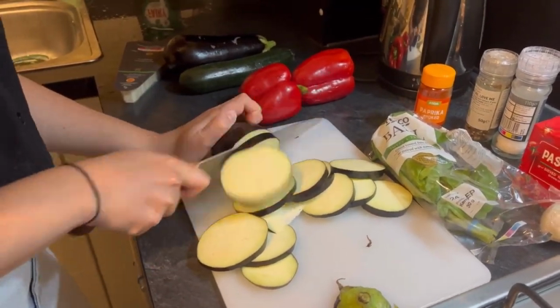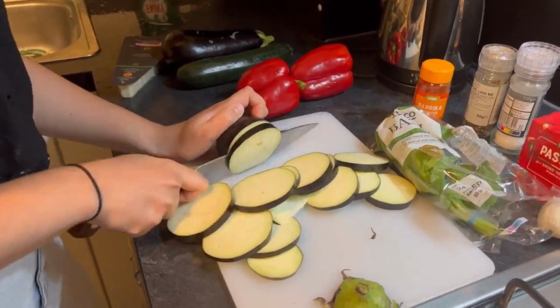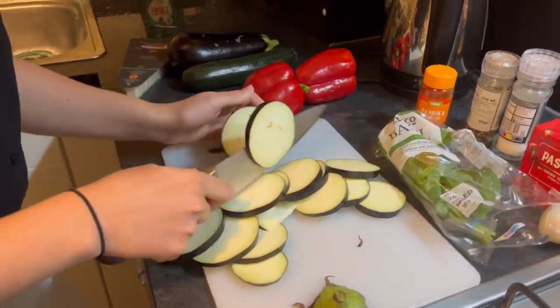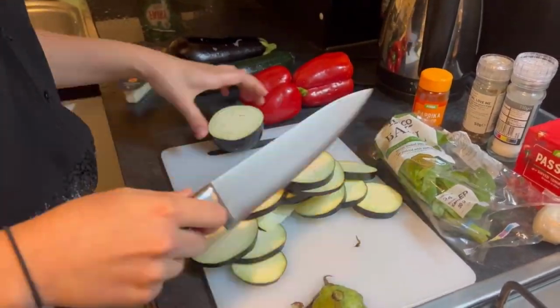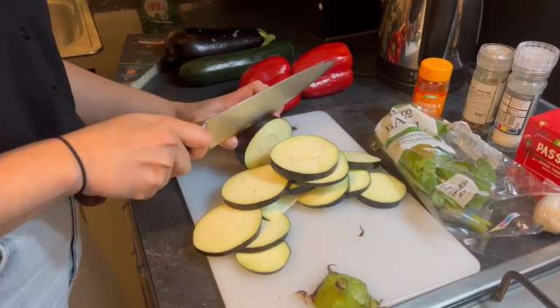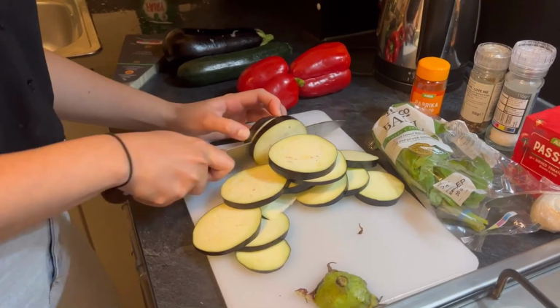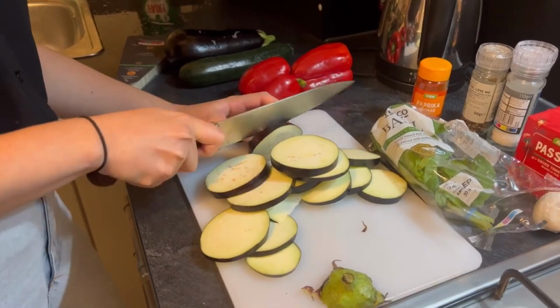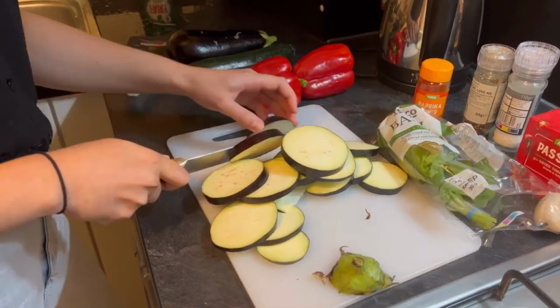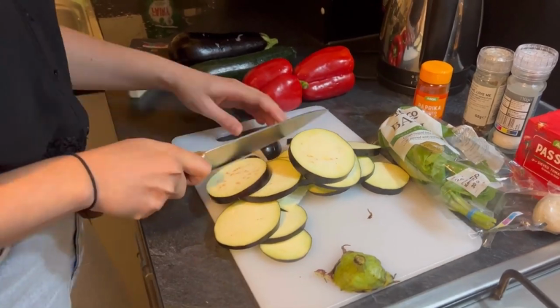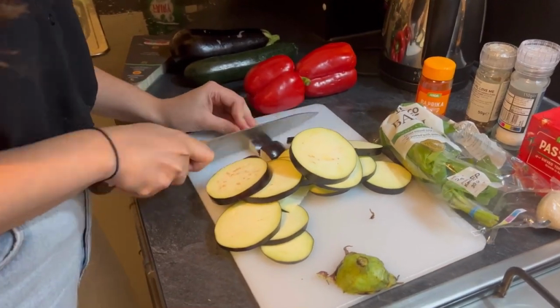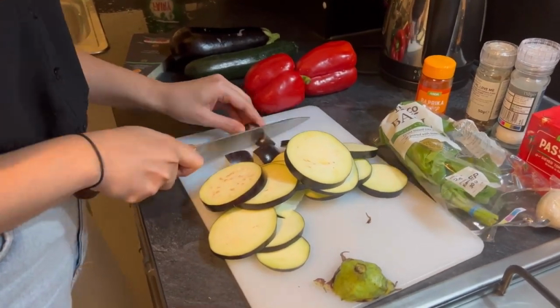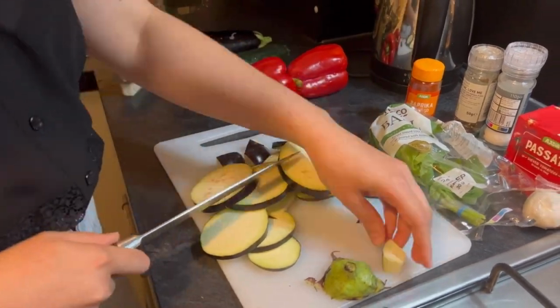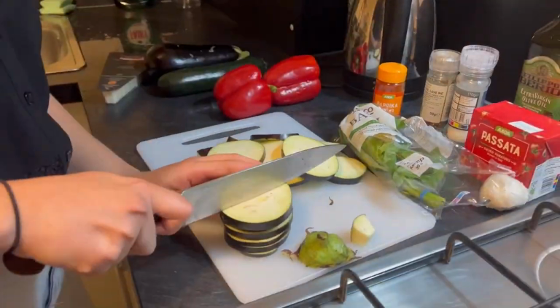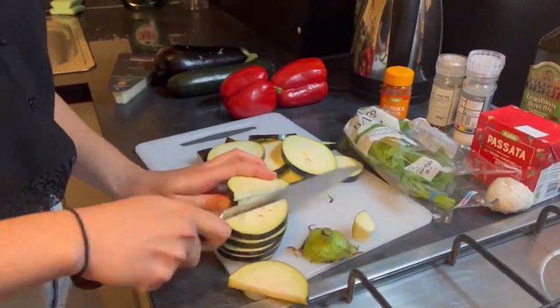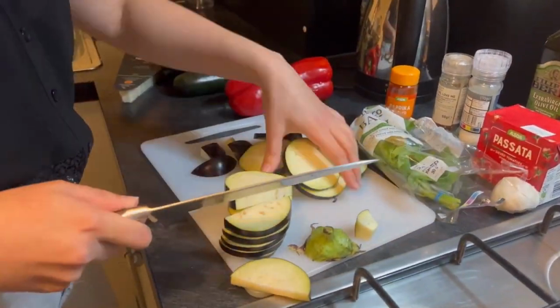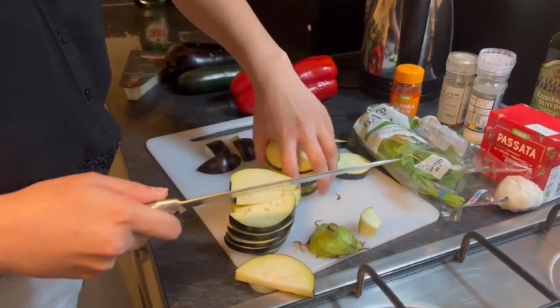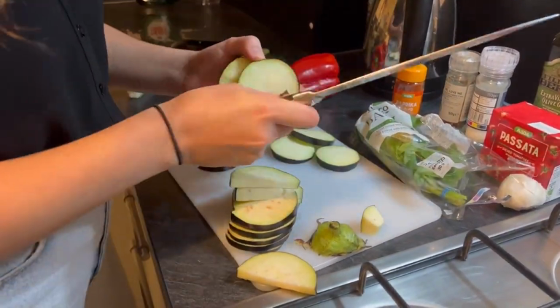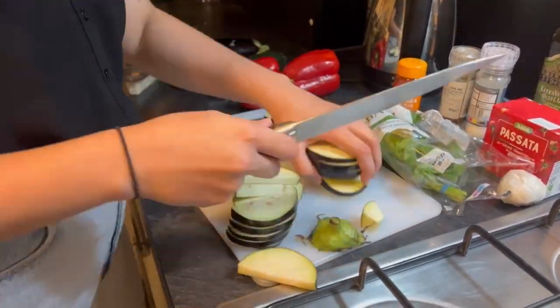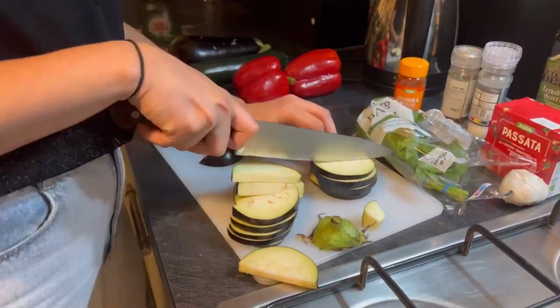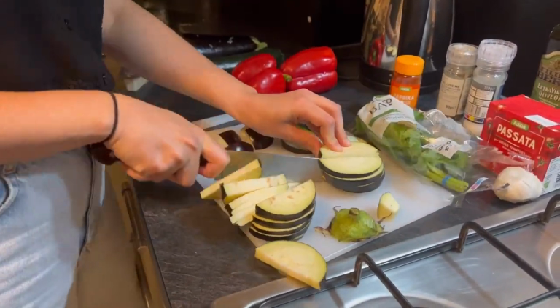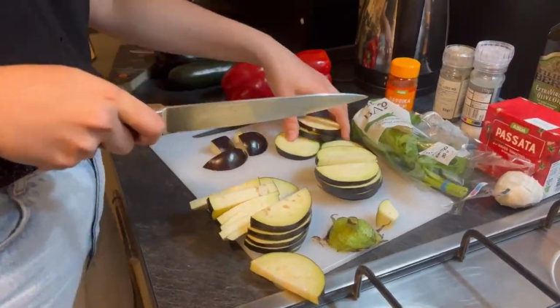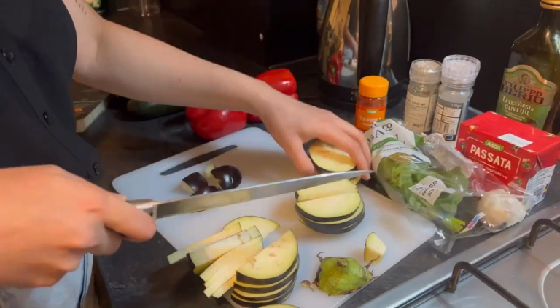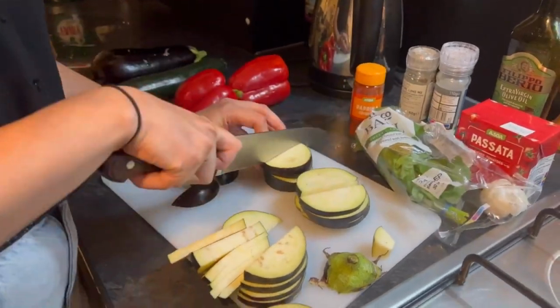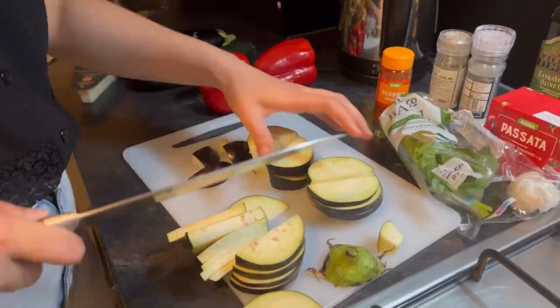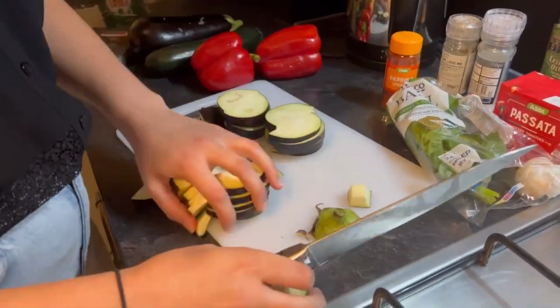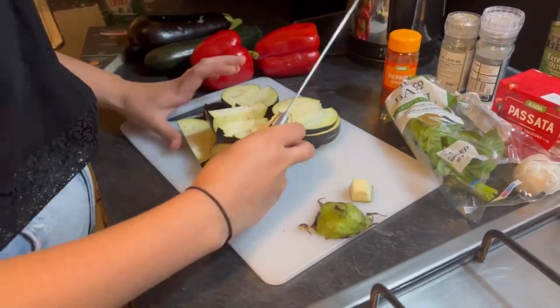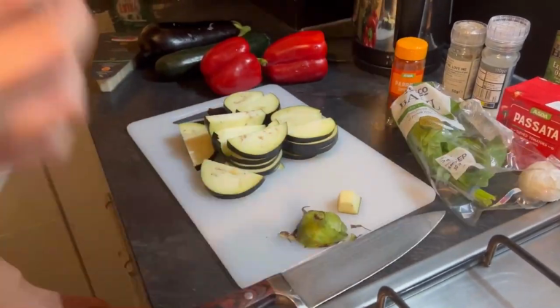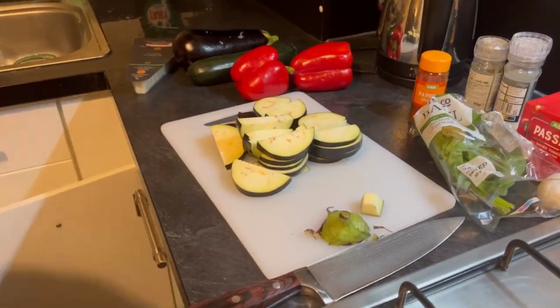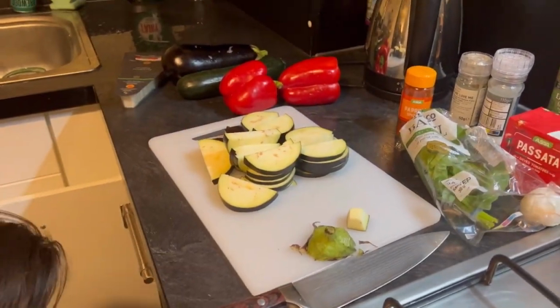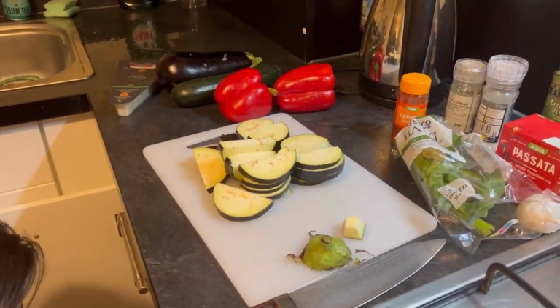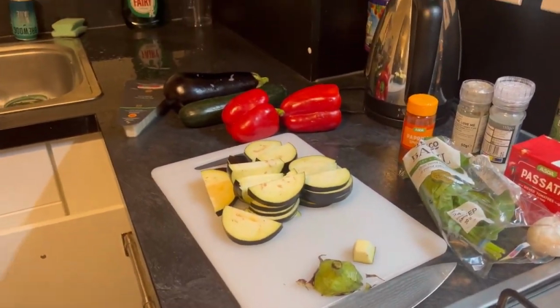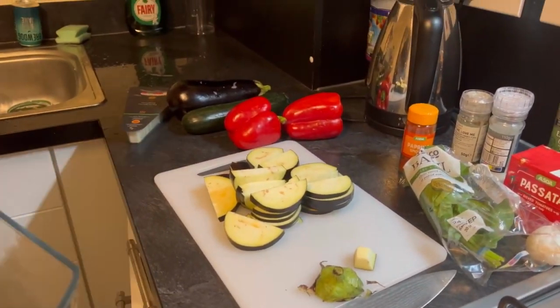So to start, you're going to cut up your veg. I like cutting mine in quite big chunks because I like the texture of the veg in the sauce, but if you're someone who likes a more smooth sauce, you could cut the veg really small or you could even blend the sauce afterwards.